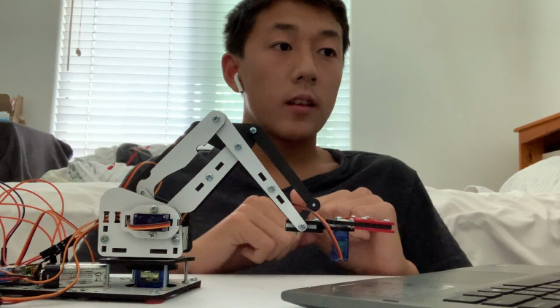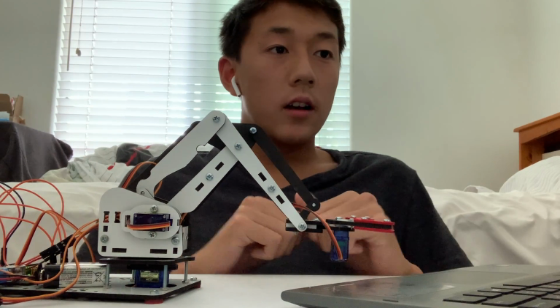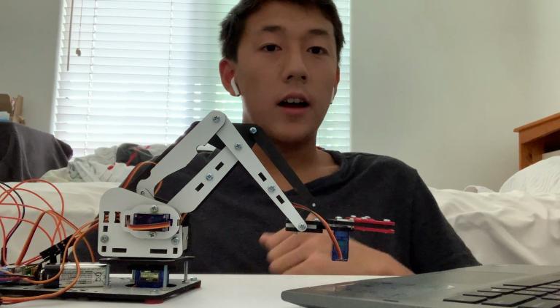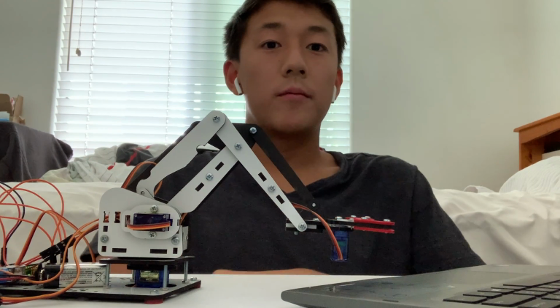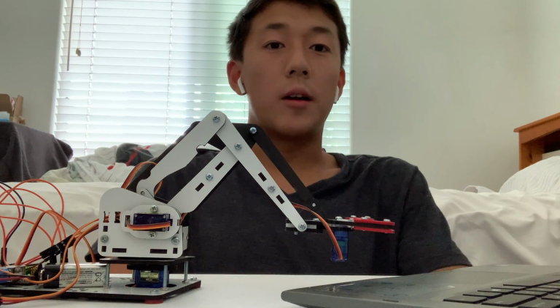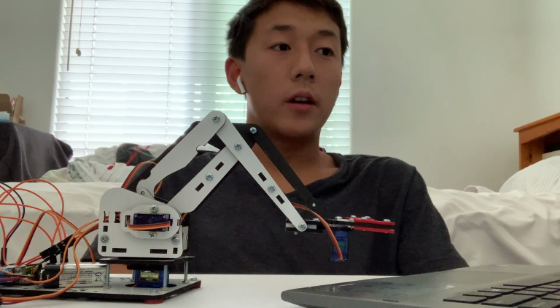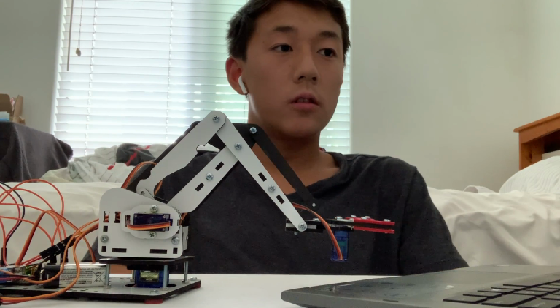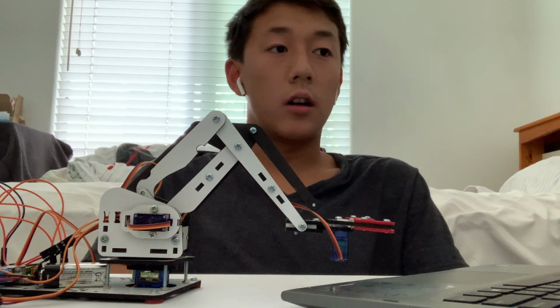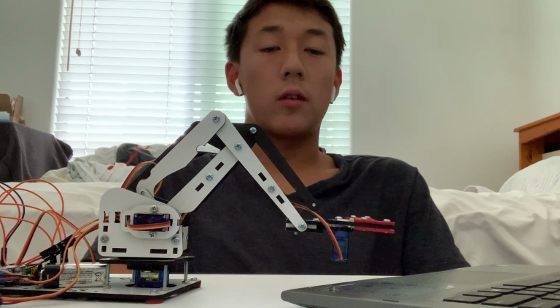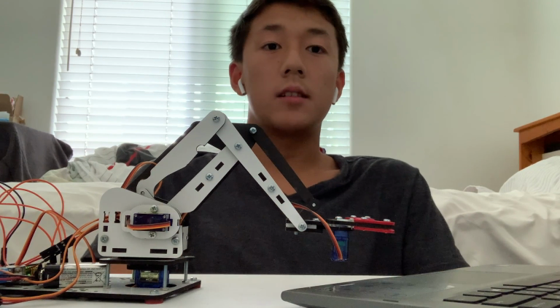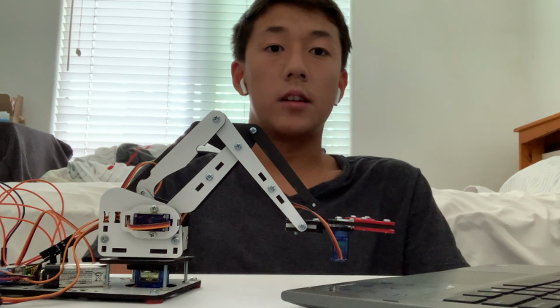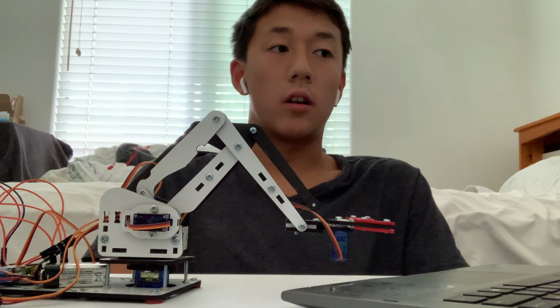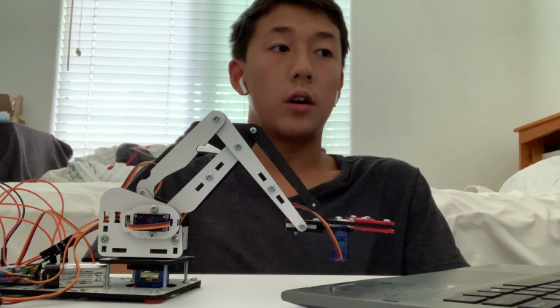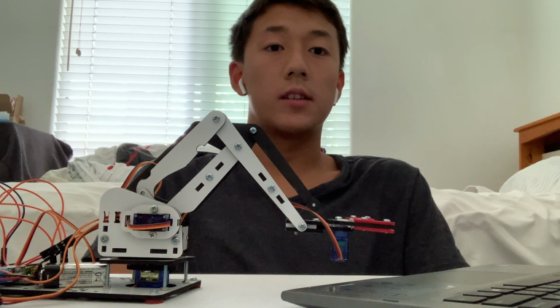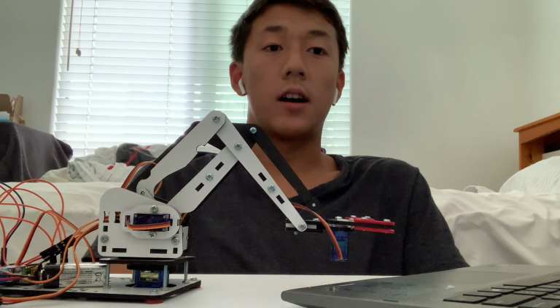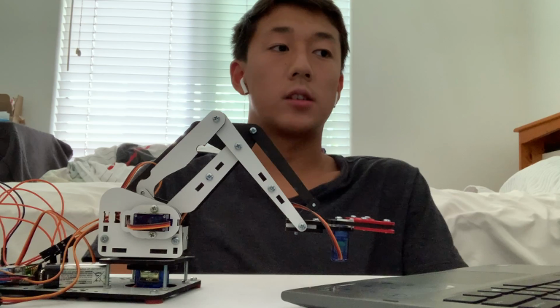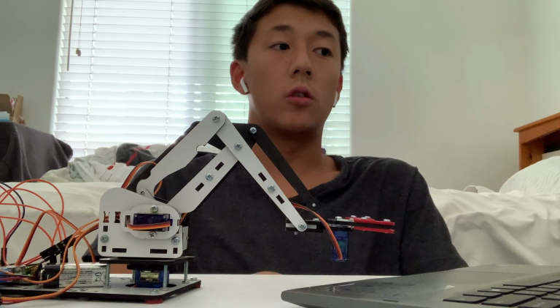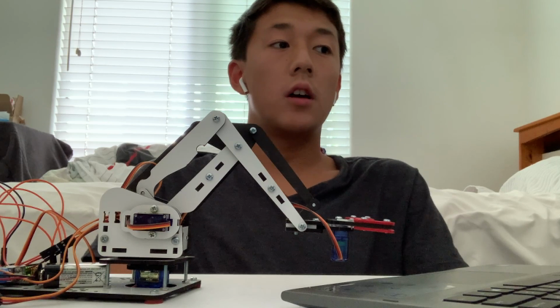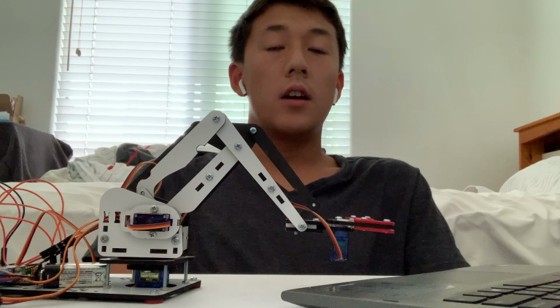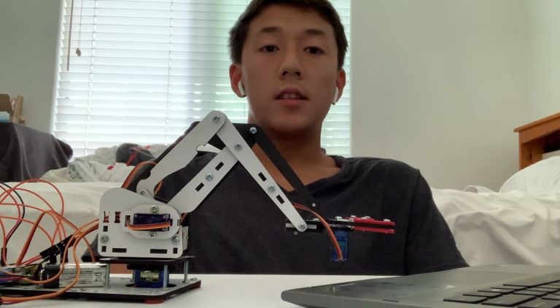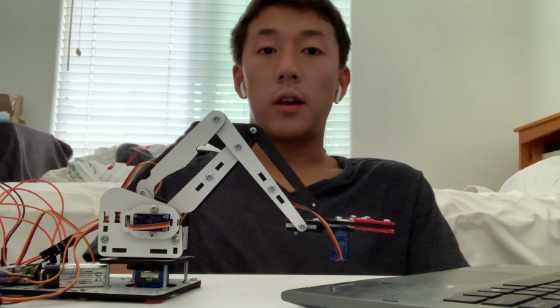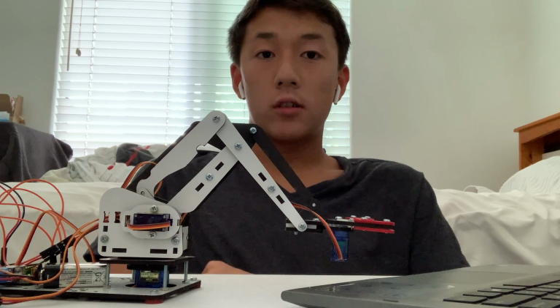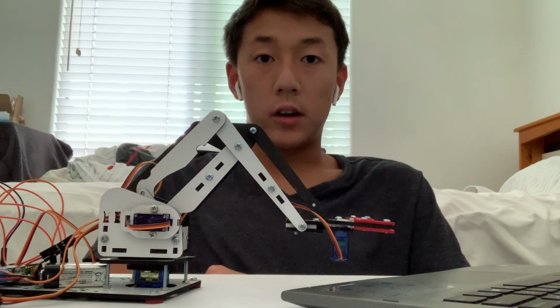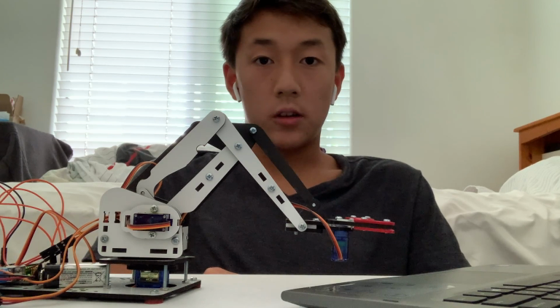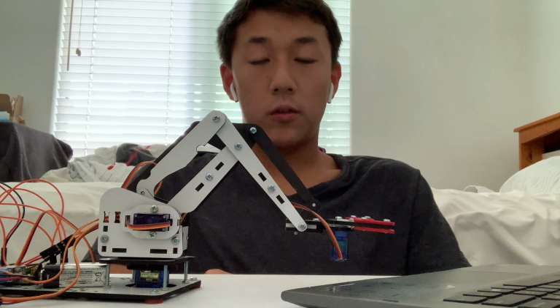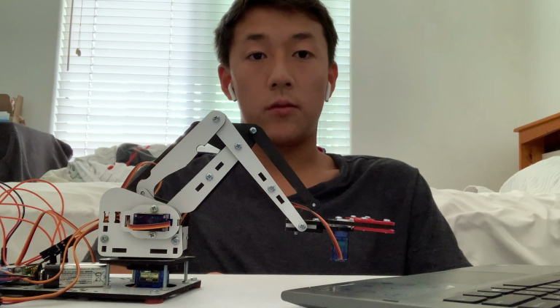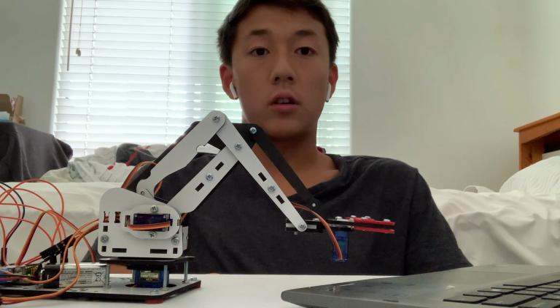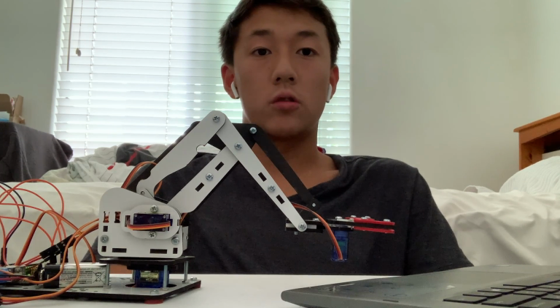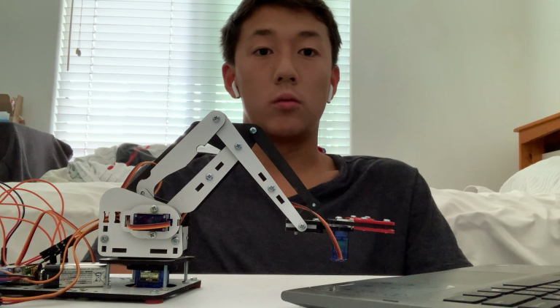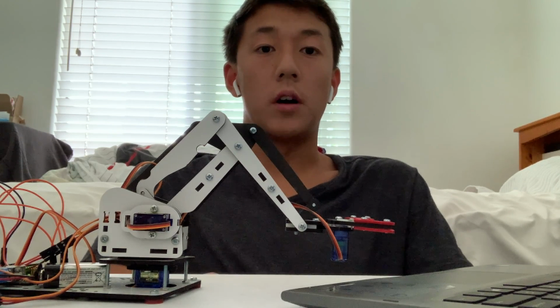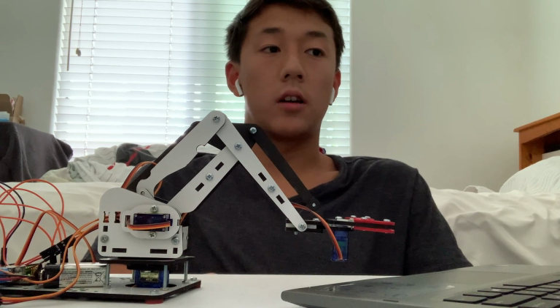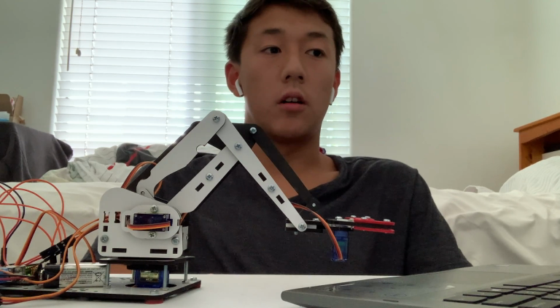Hi, I'm Michael. I'm a rising senior at Monta Vista High School, and this is my first milestone for the phone-controlled robotic arm.